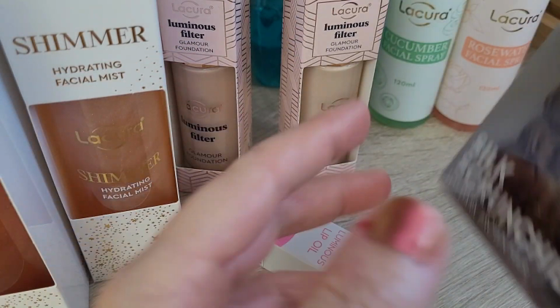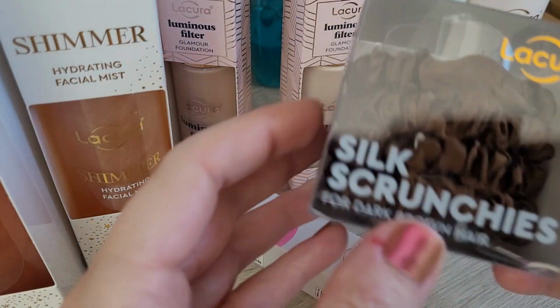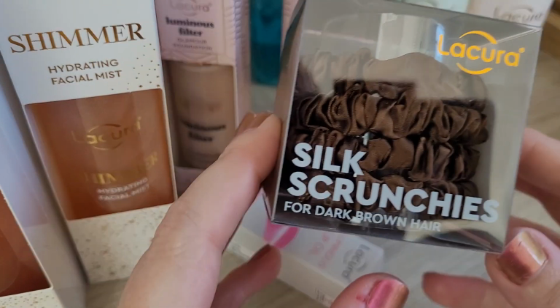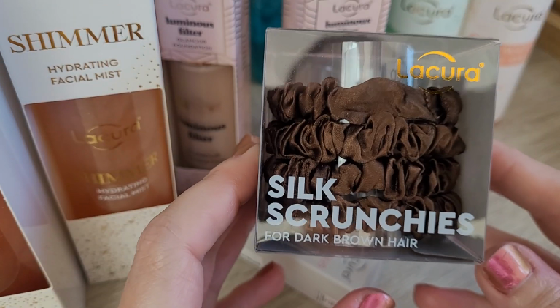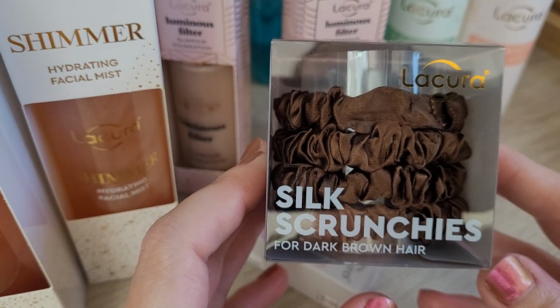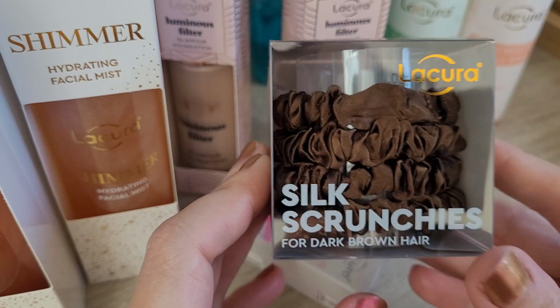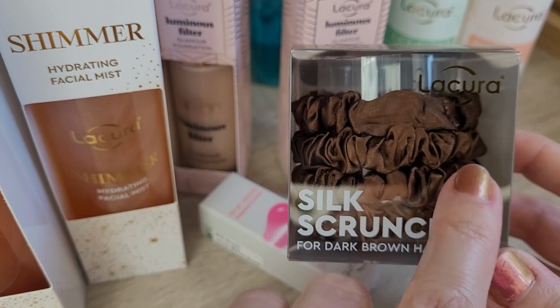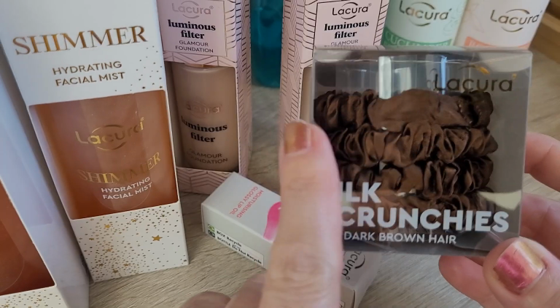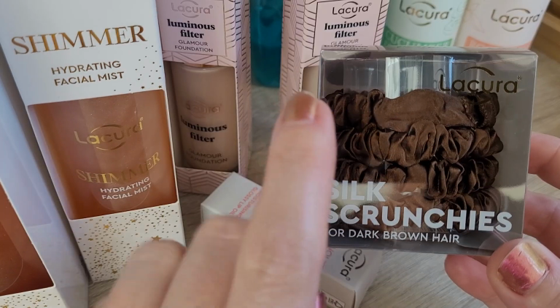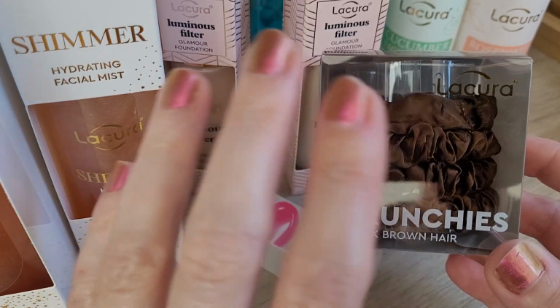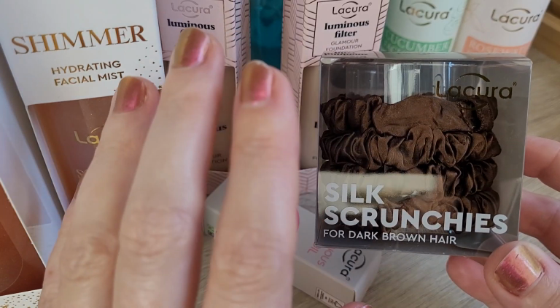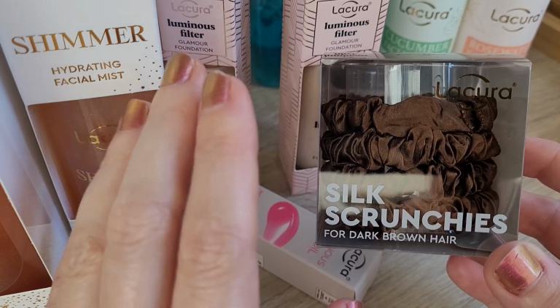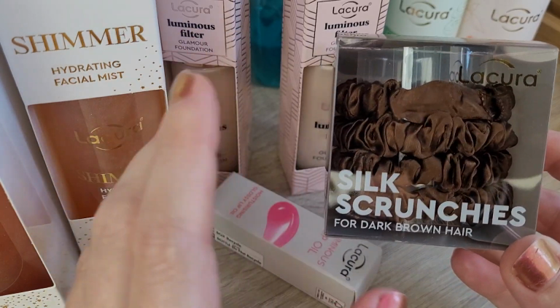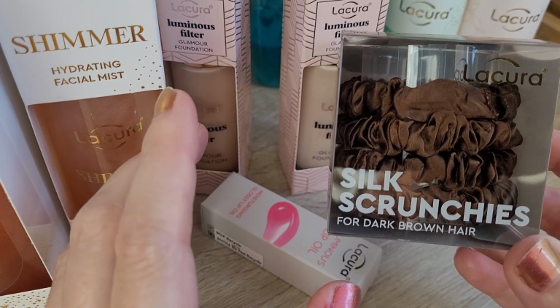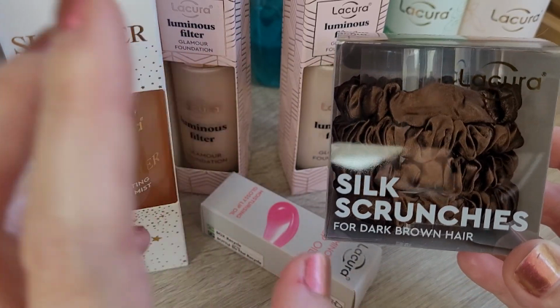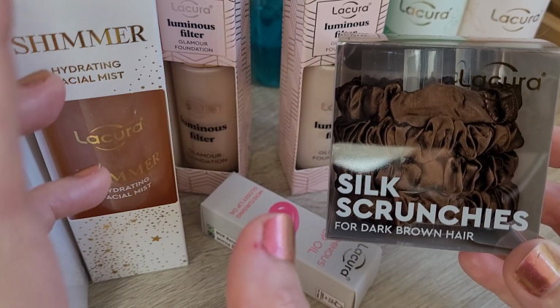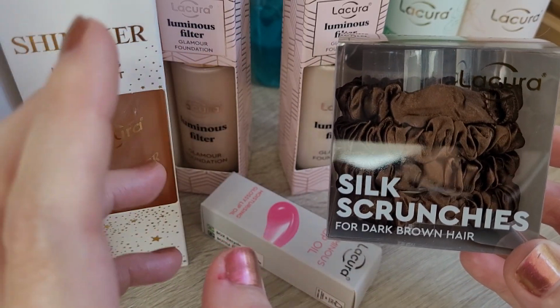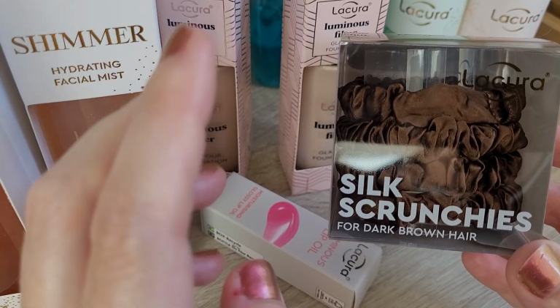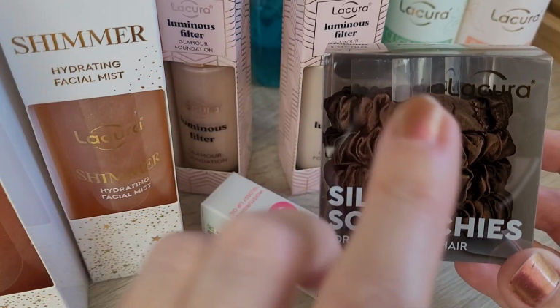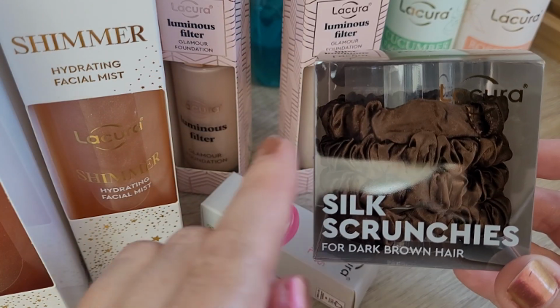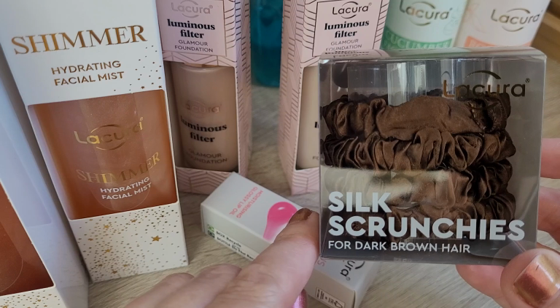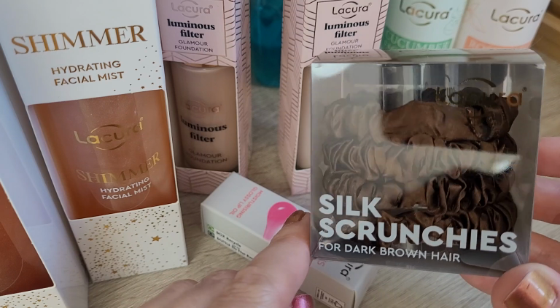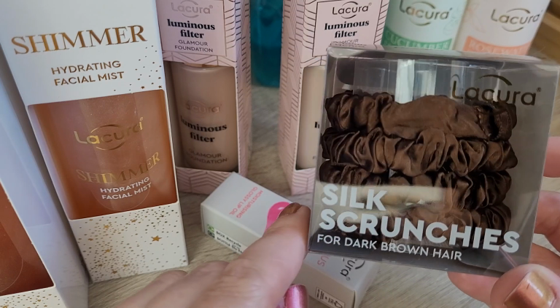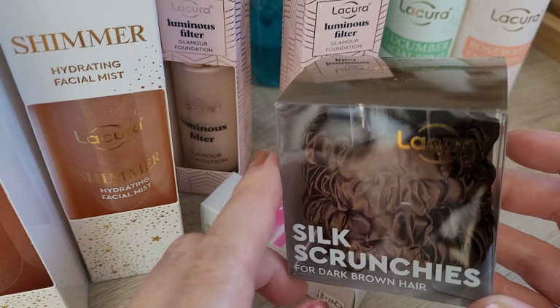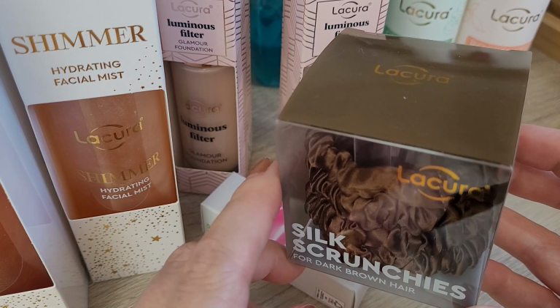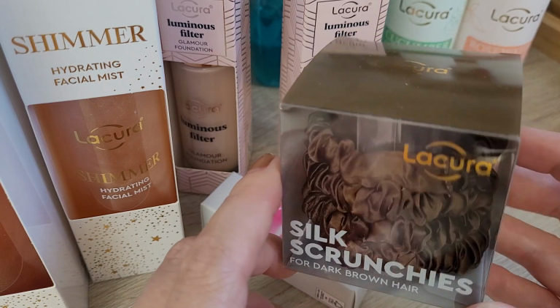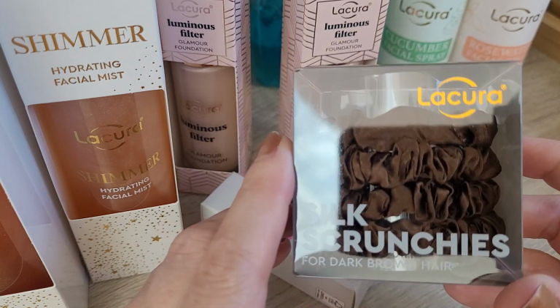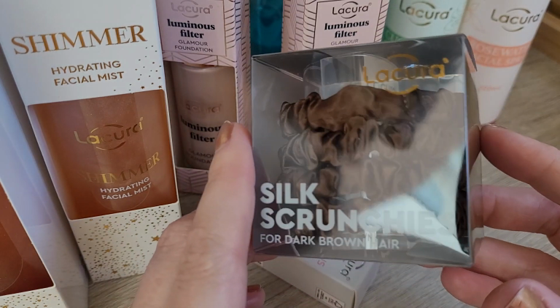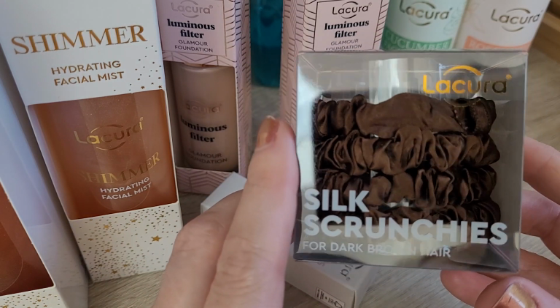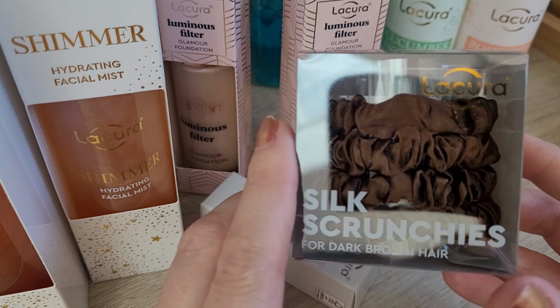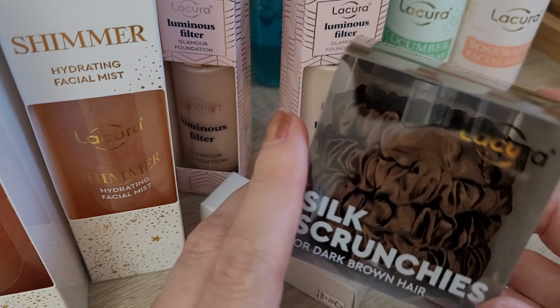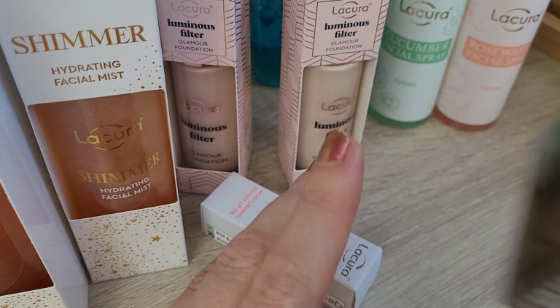Then I got some more of their silk scrunchies. They had lots of different colors to mimic your hair color — like a light blonde, middle blonde, and then one for dark brown hair. I don't really have dark brown hair, but I like this color so I got it.